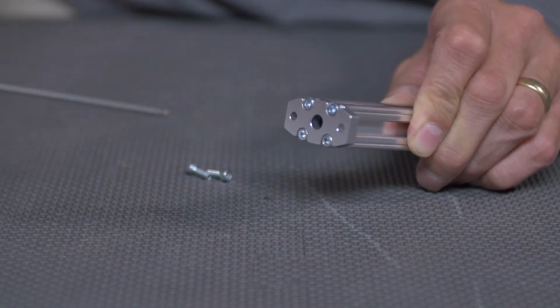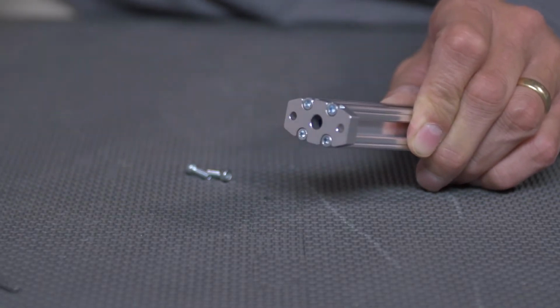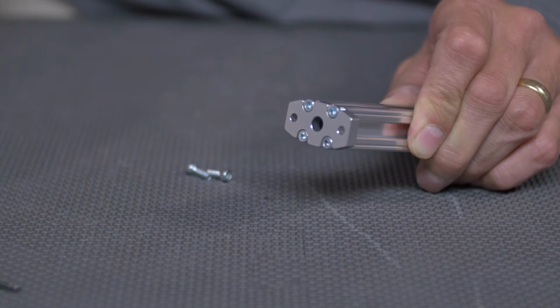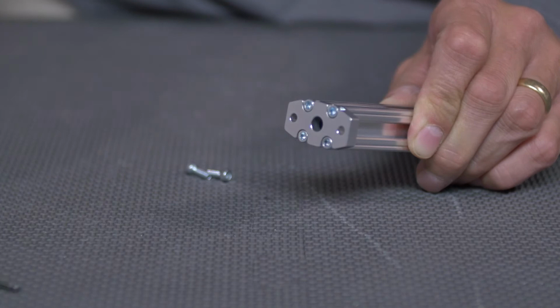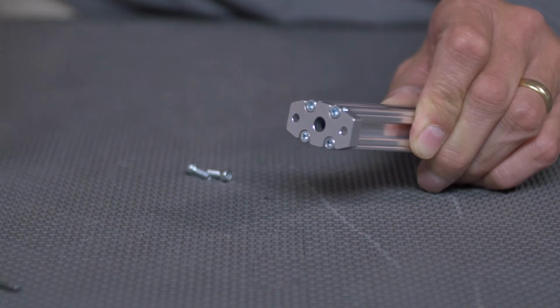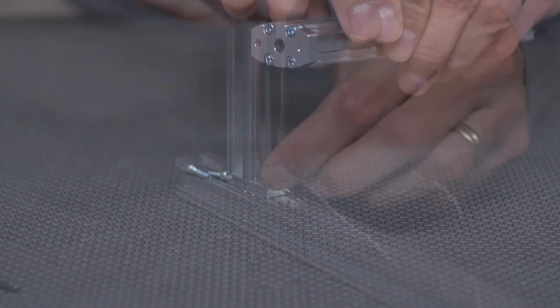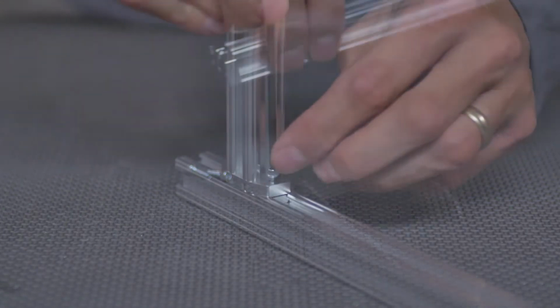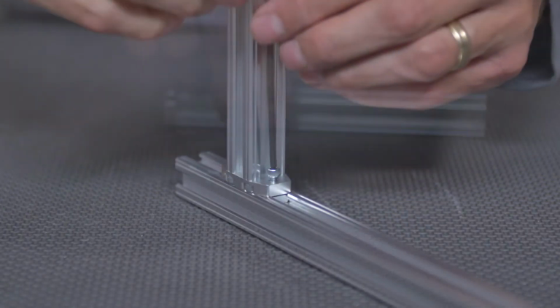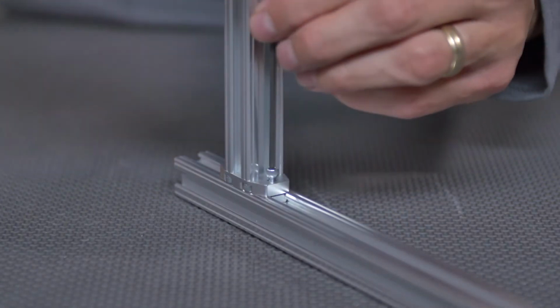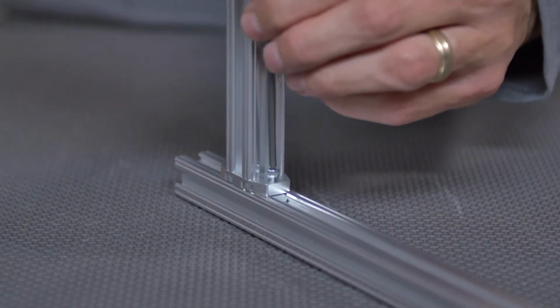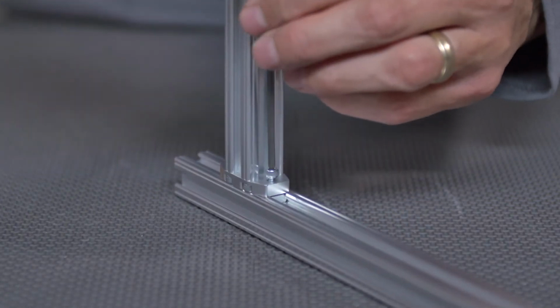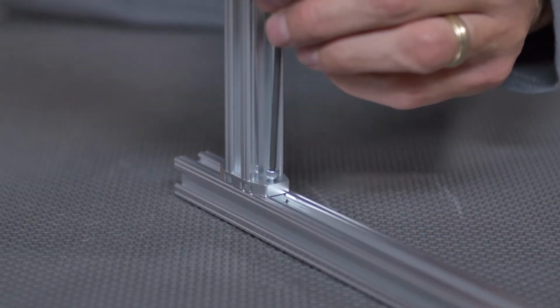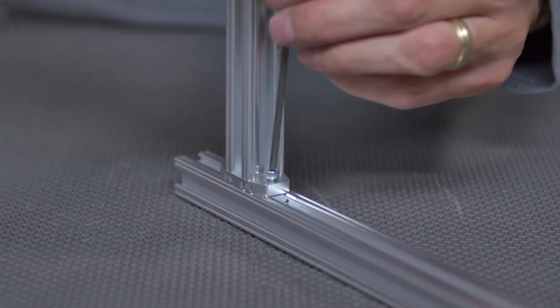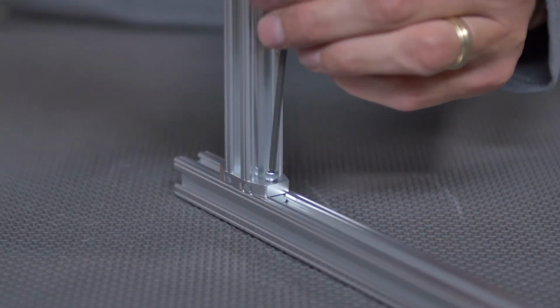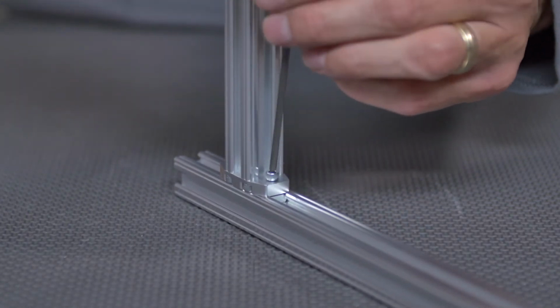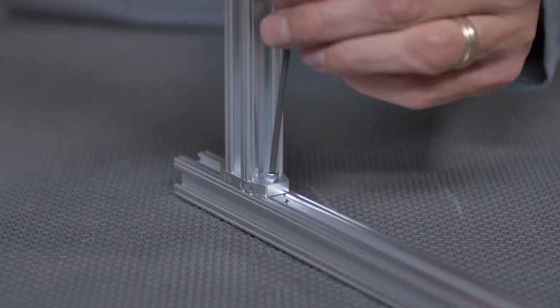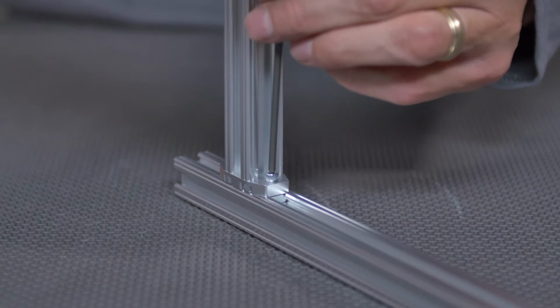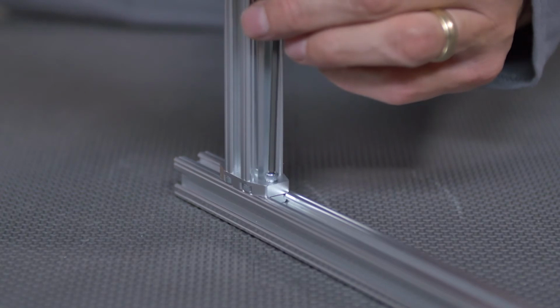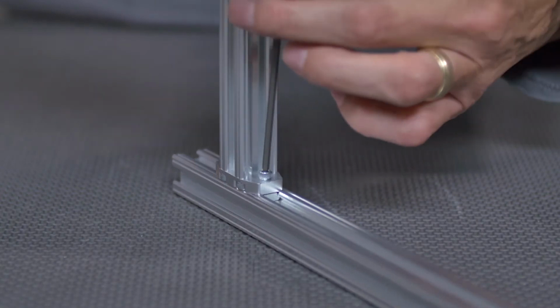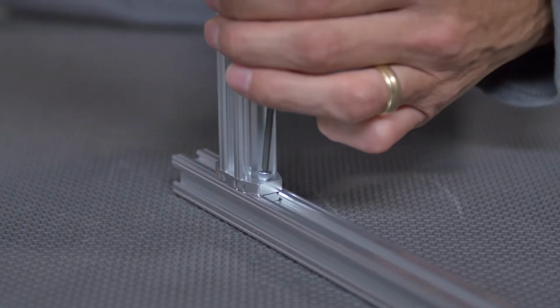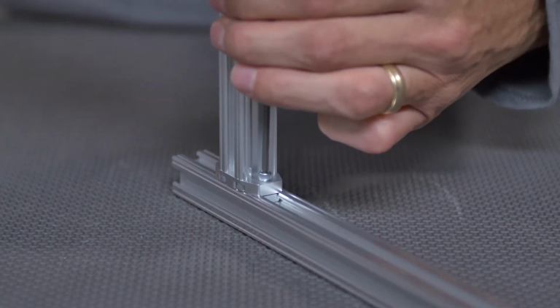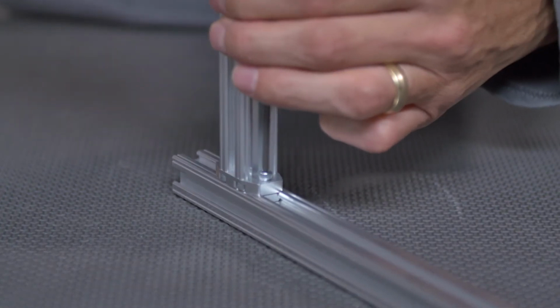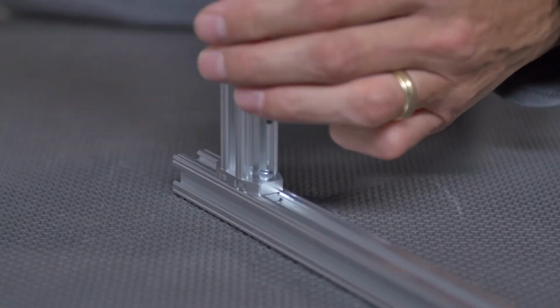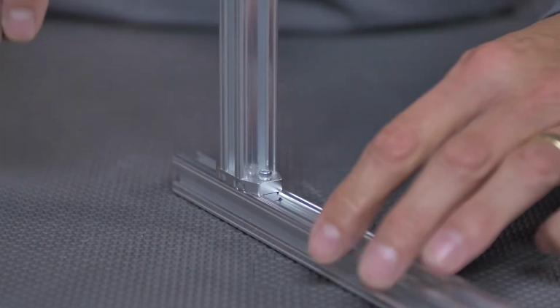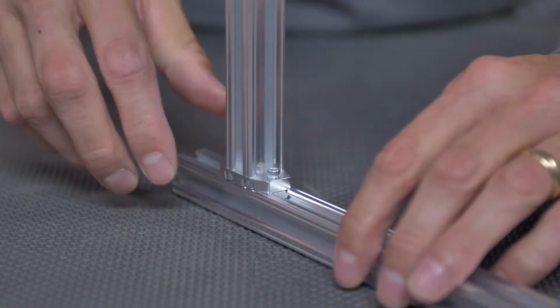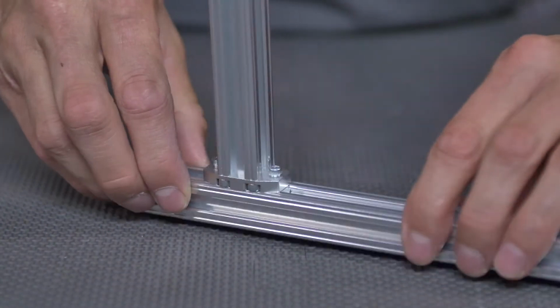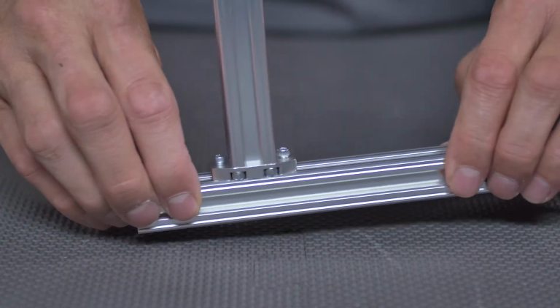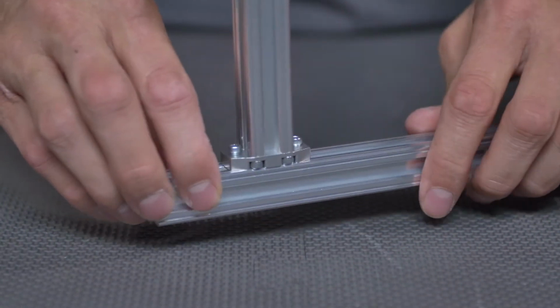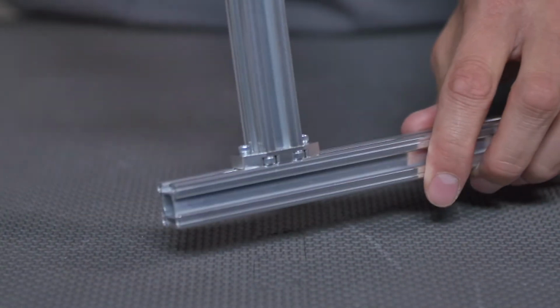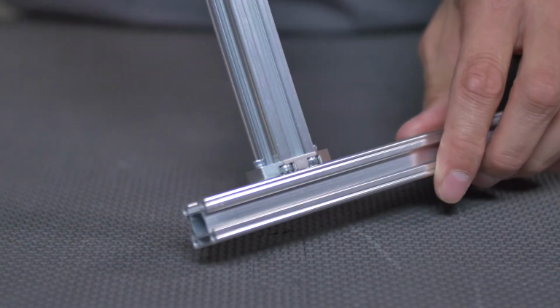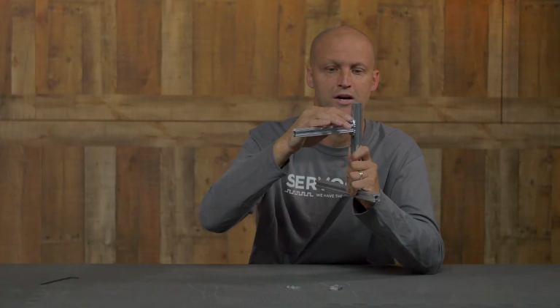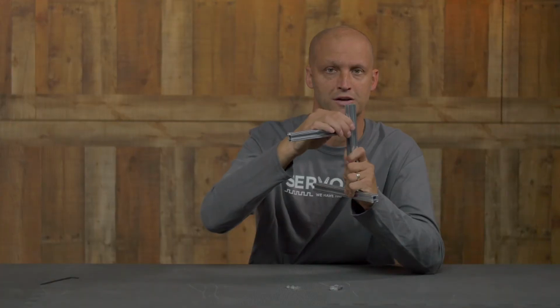One is a flush mount right here. As you can see, simply four bolts right in the end. You've got two bolts here. Slide your slide nuts into the X-Rail and attach. Very, very strong — extremely rigid contact.